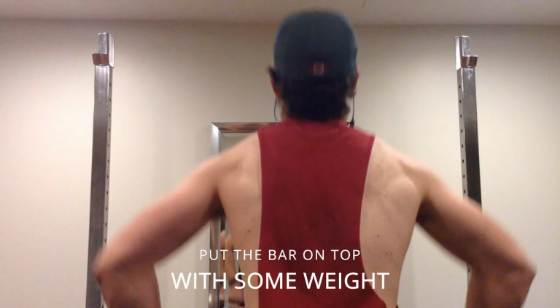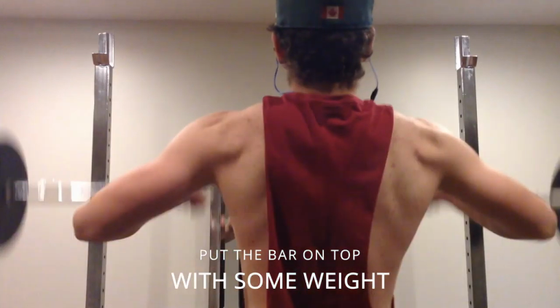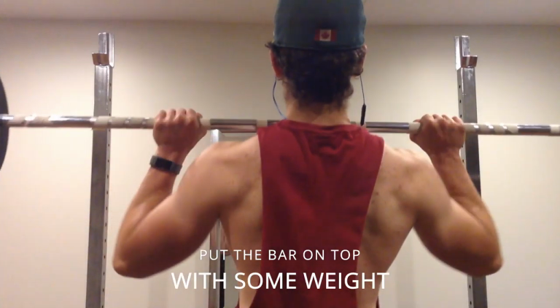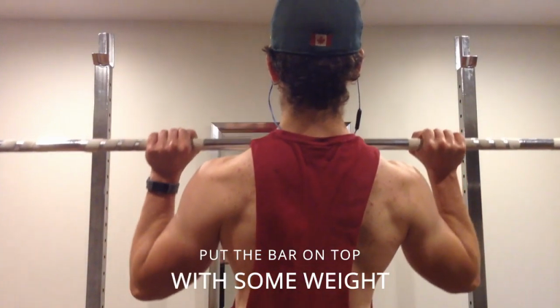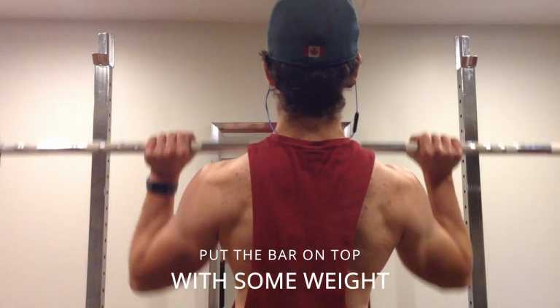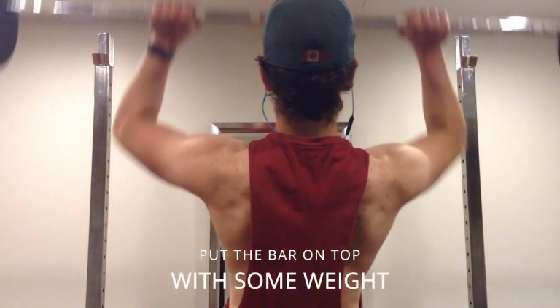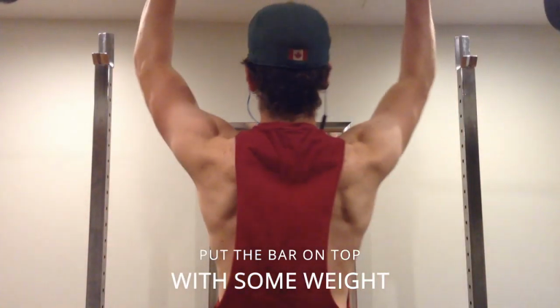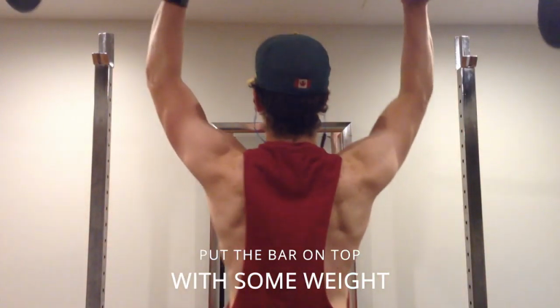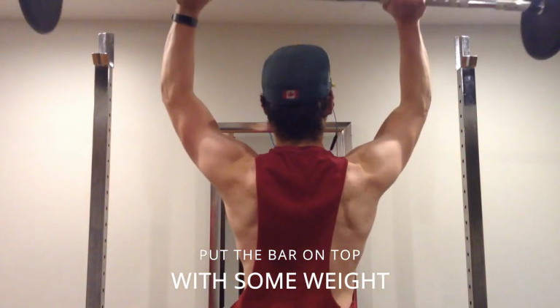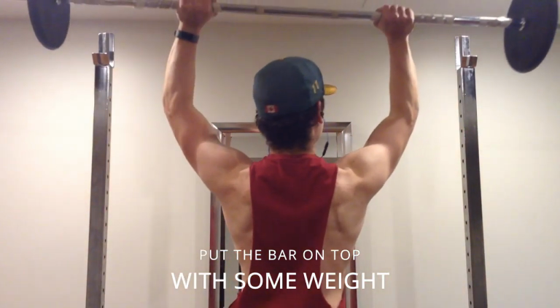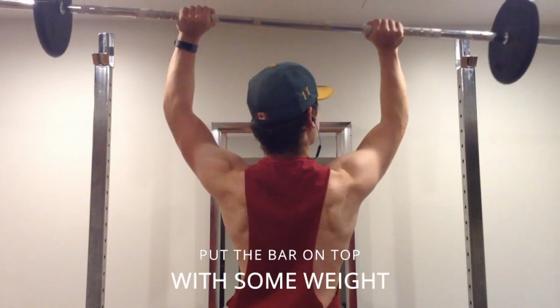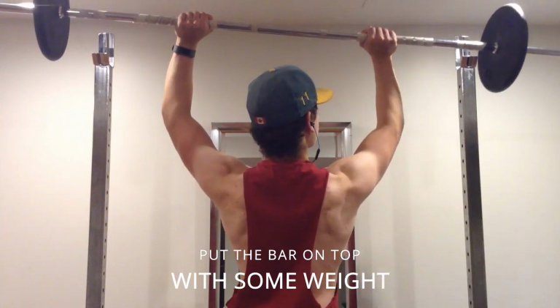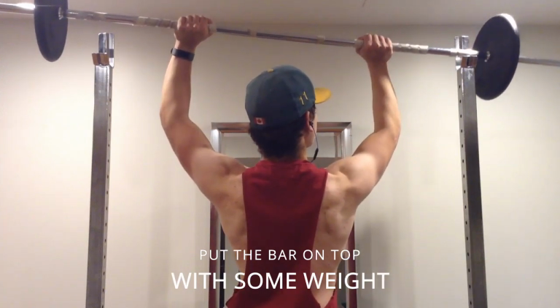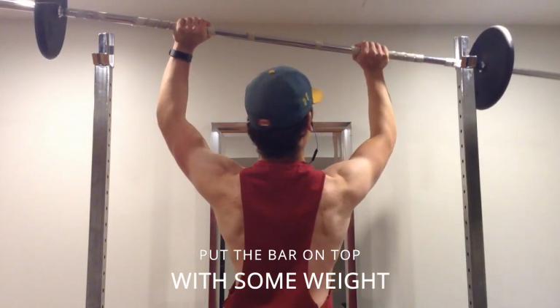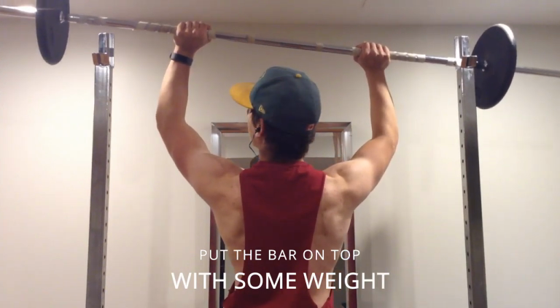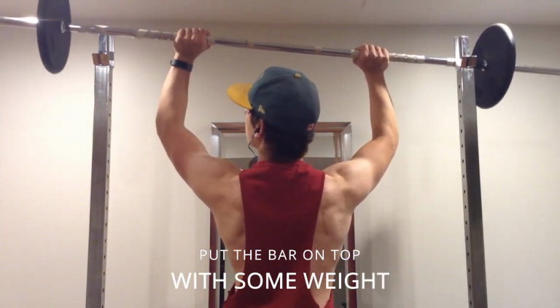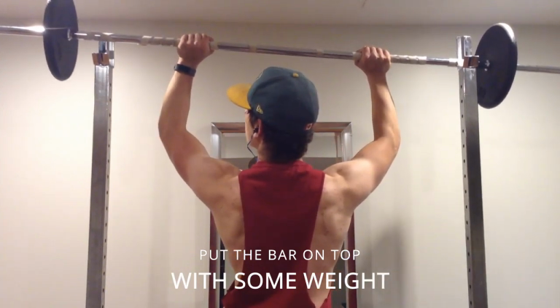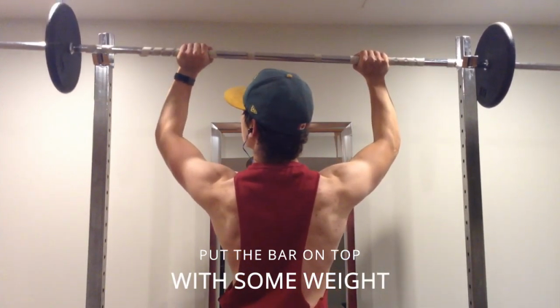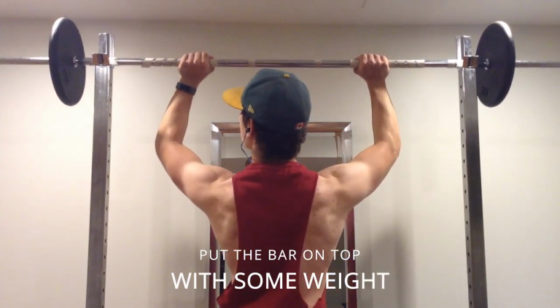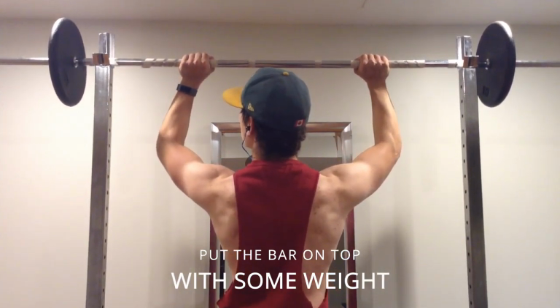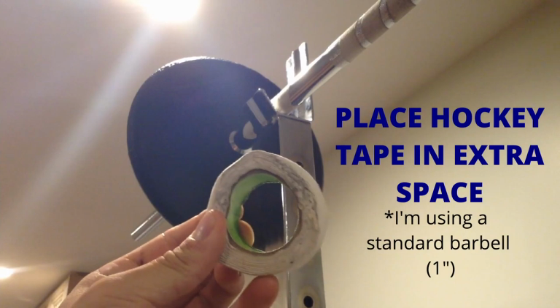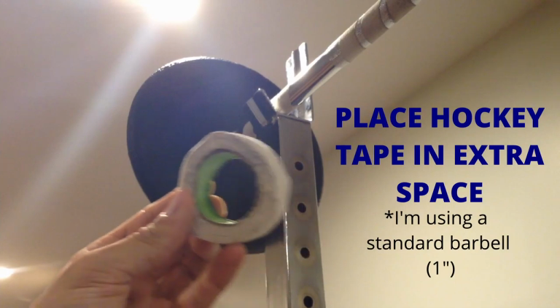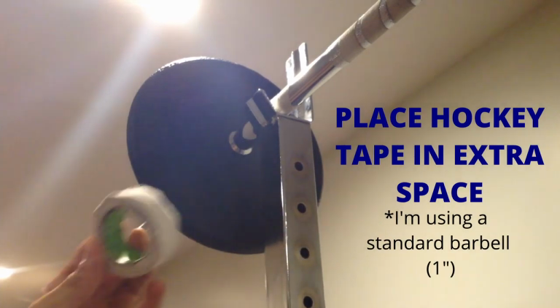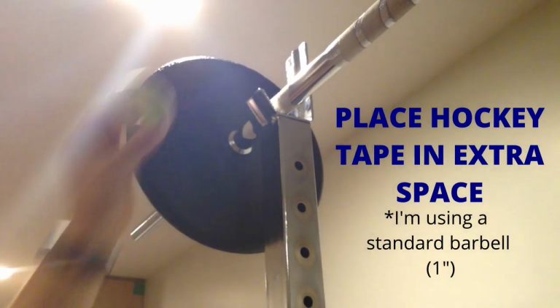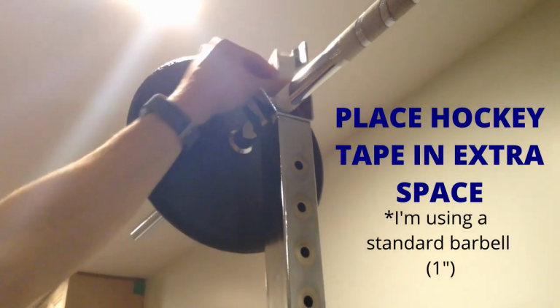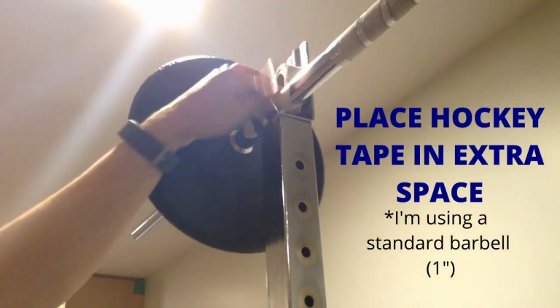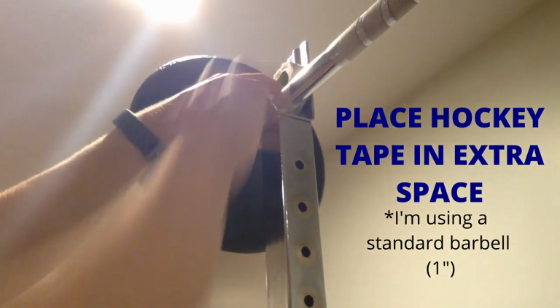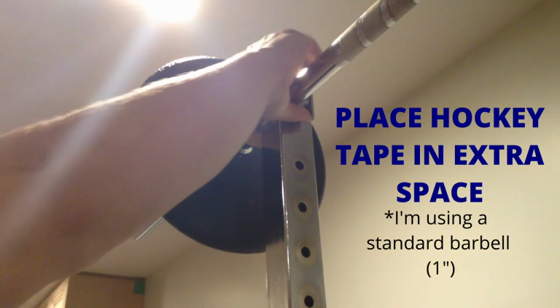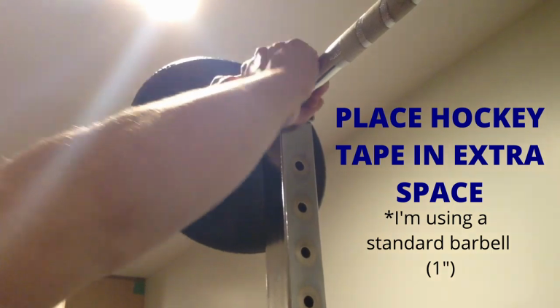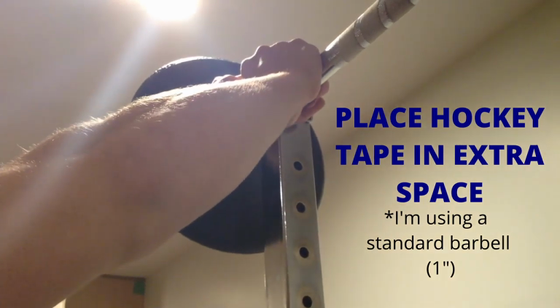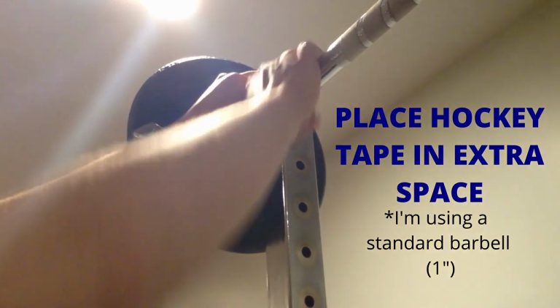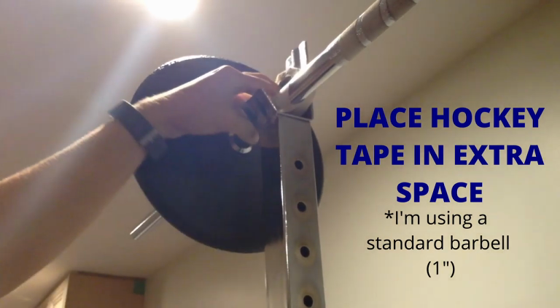Then, place the barbell on top with some weight. Finally, secure the barbell in place with some hockey tape.